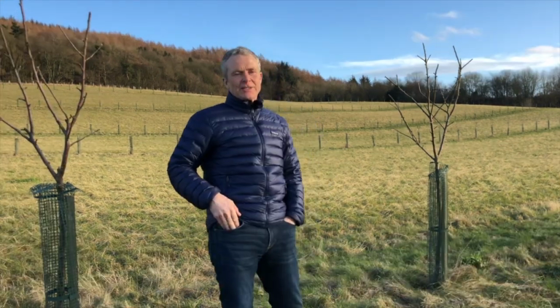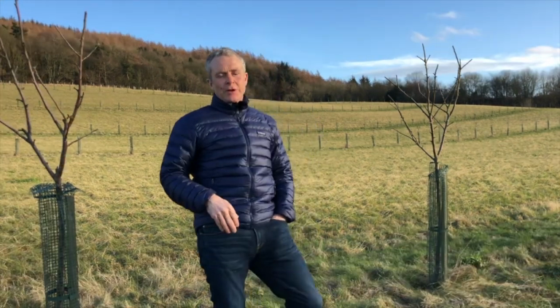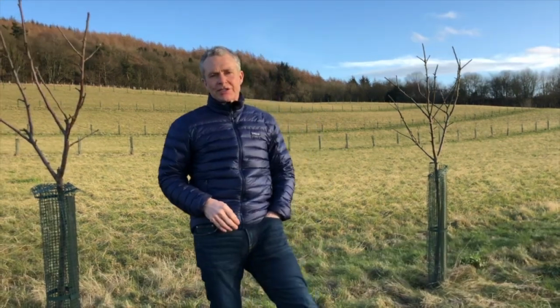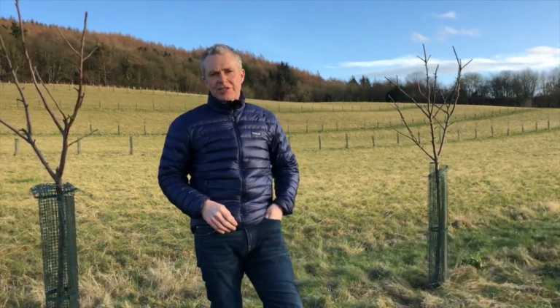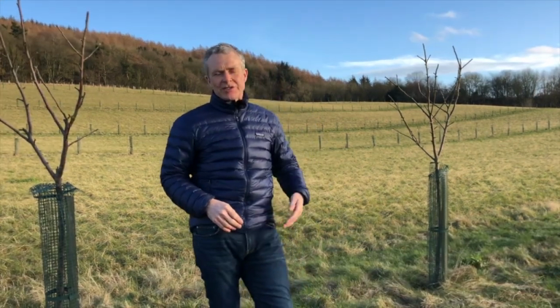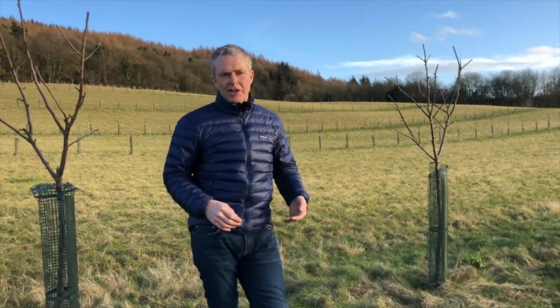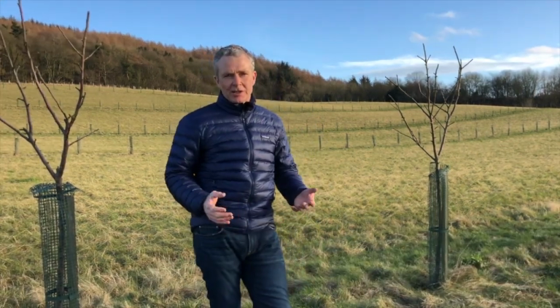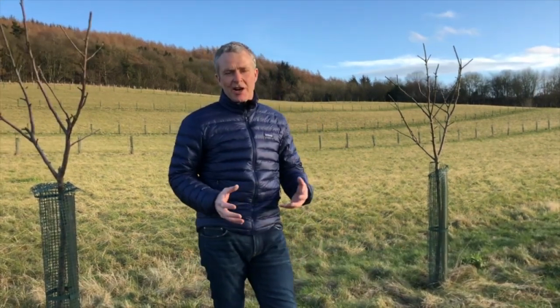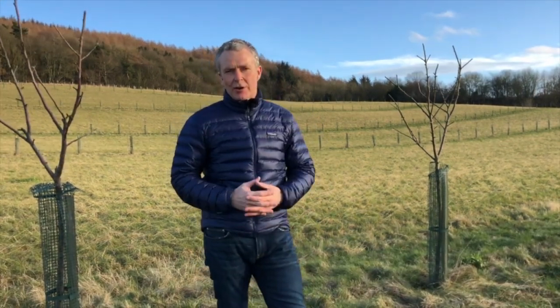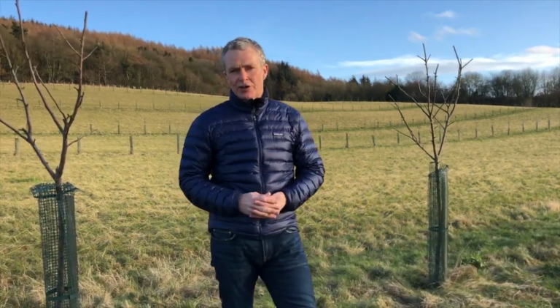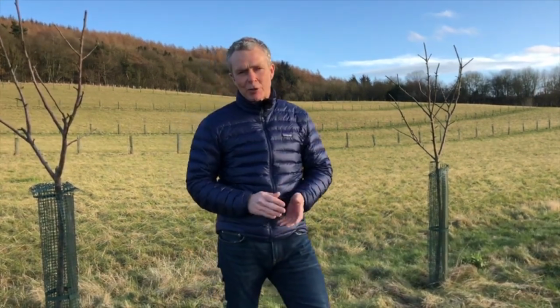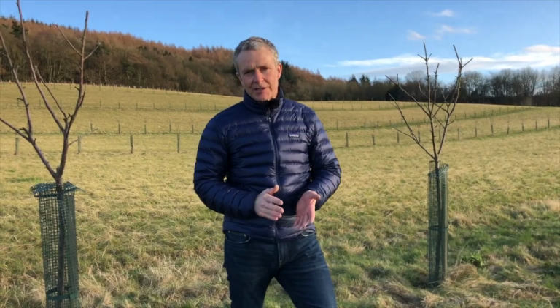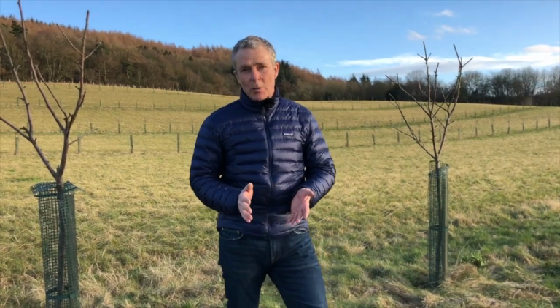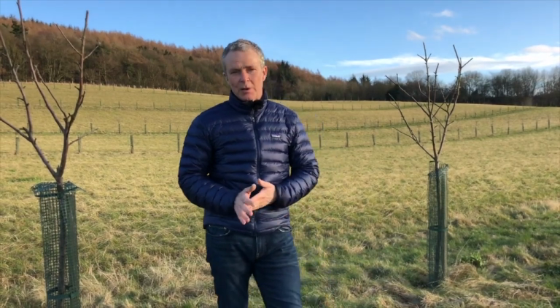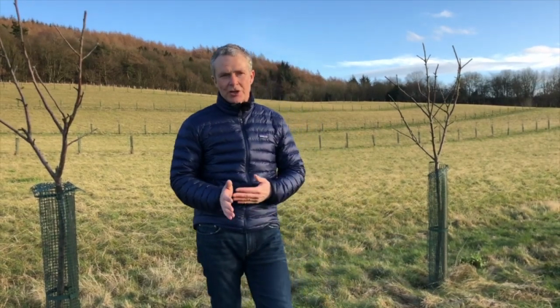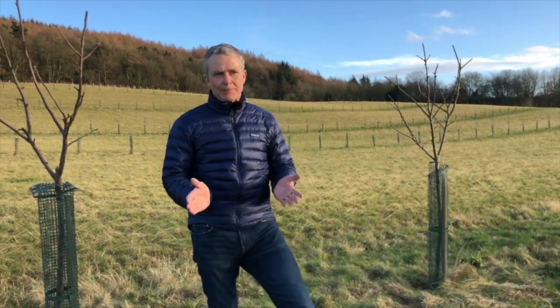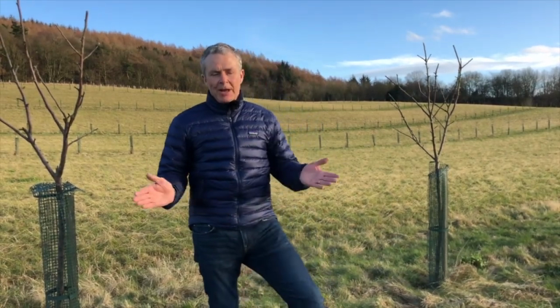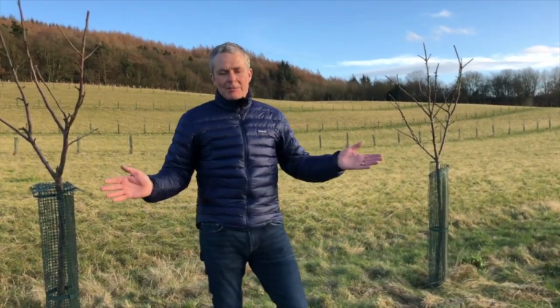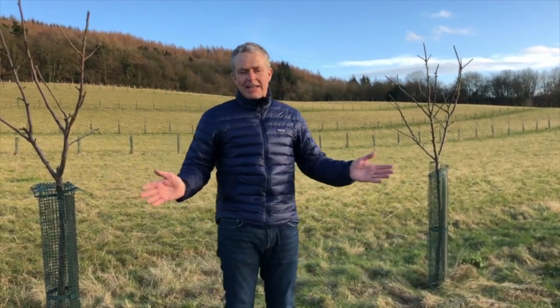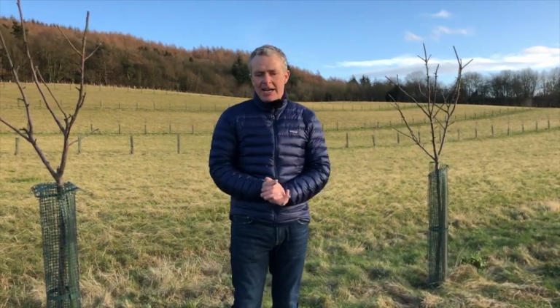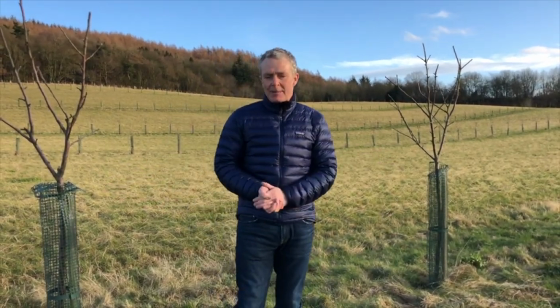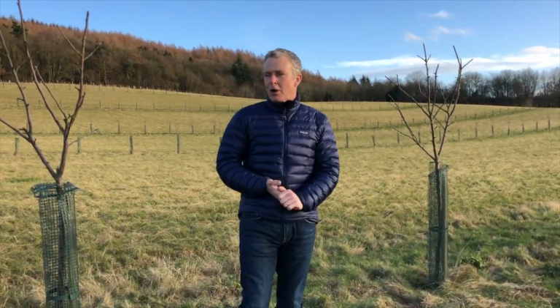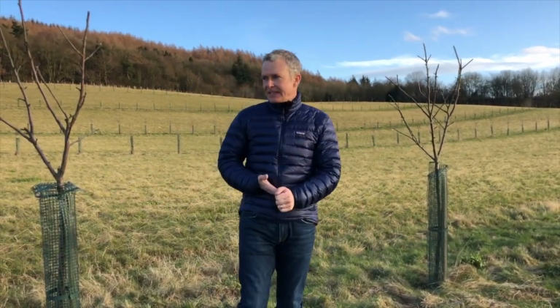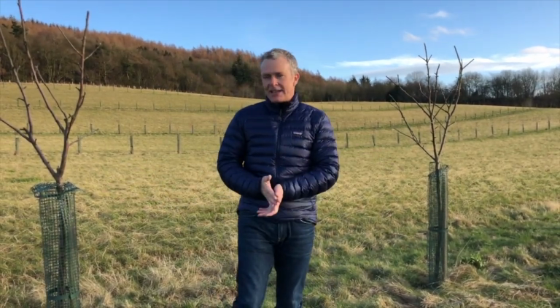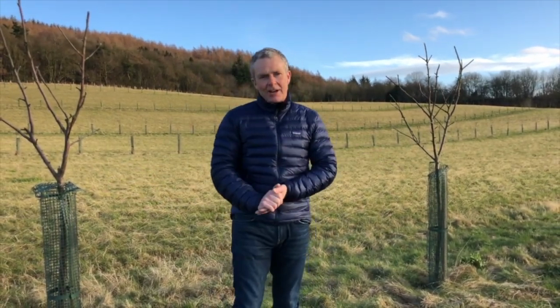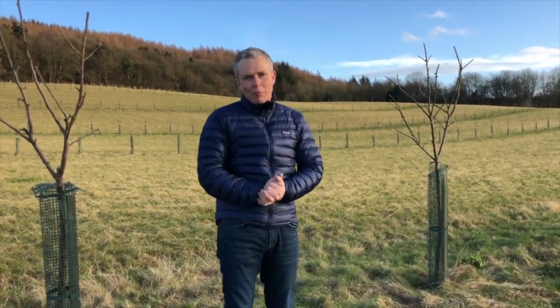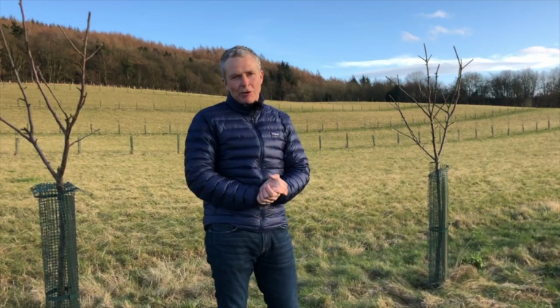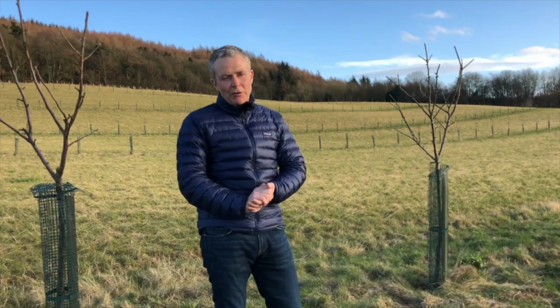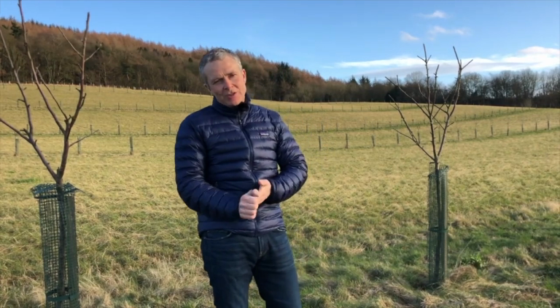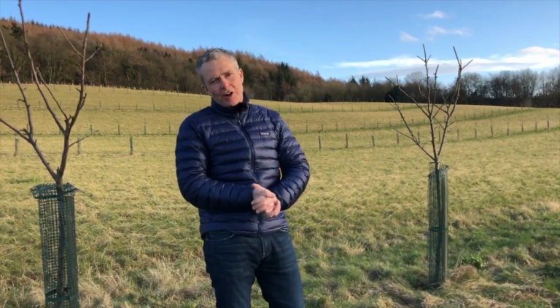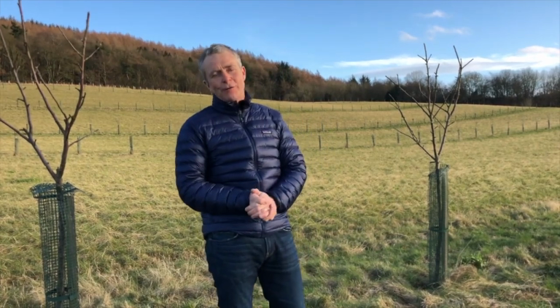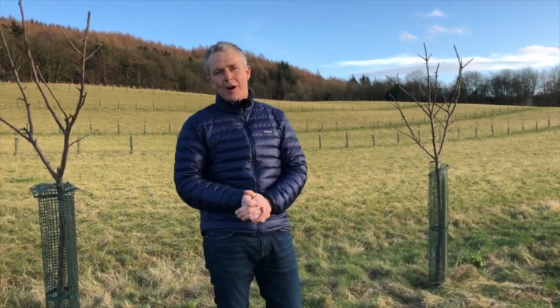In 2016 we started this large agroforestry project with the Woodland Trust. I'm standing in the middle of a 16 acre arable field in the southwest corner of the farm.